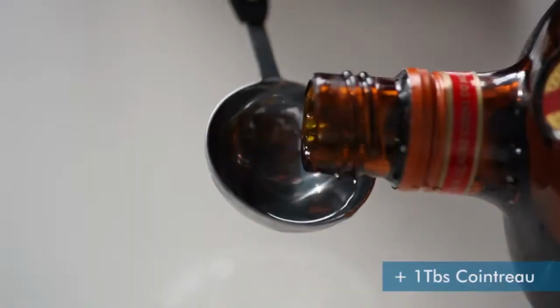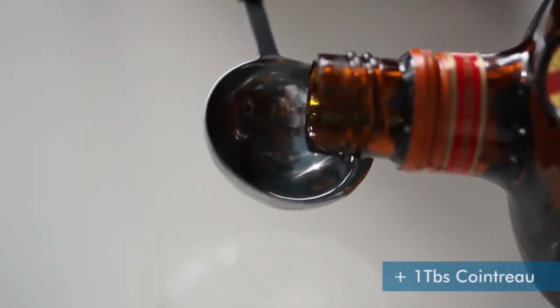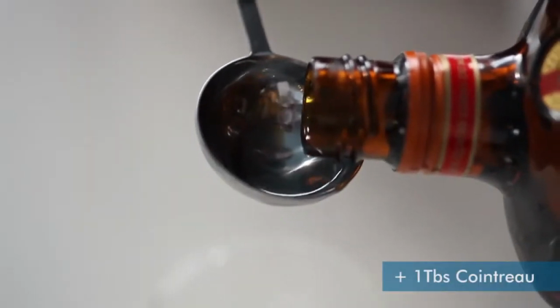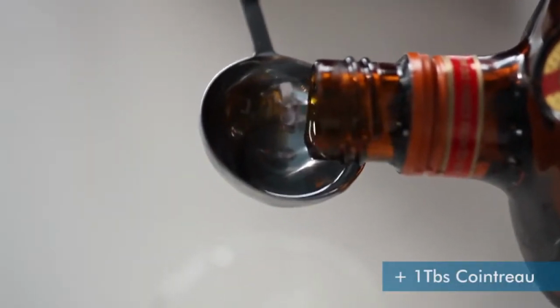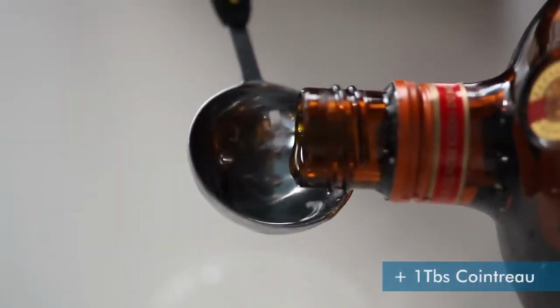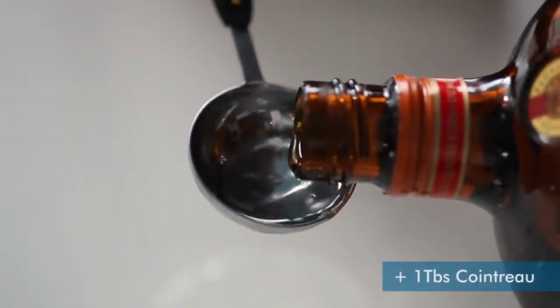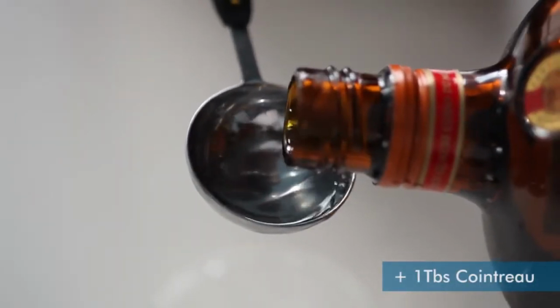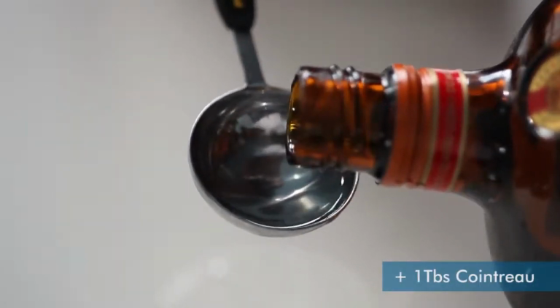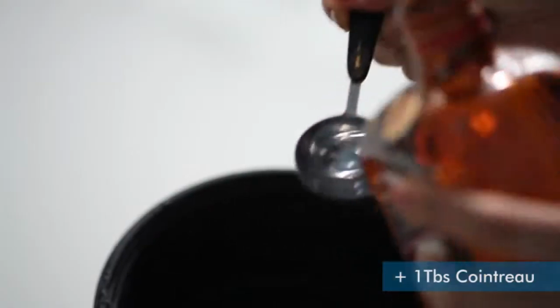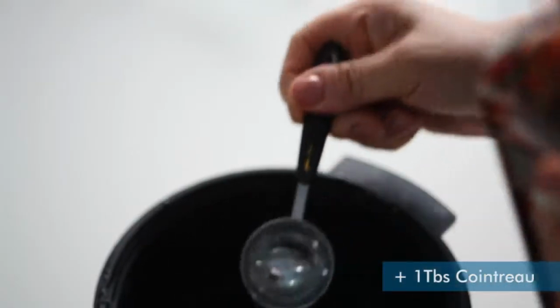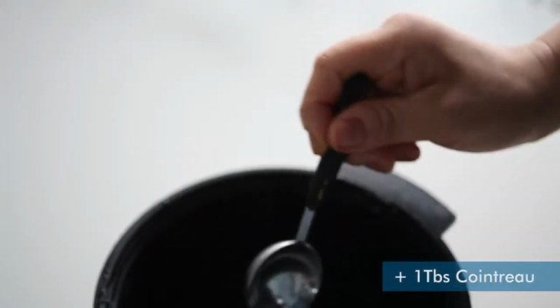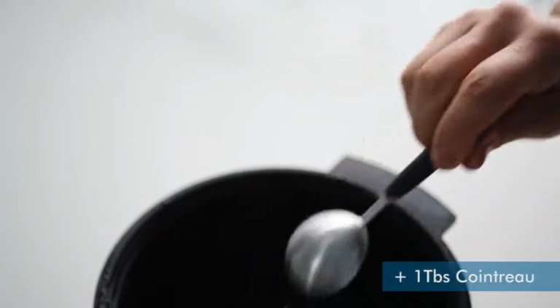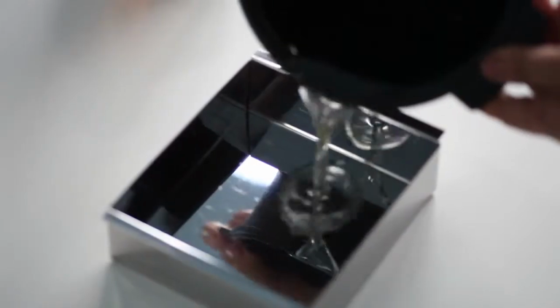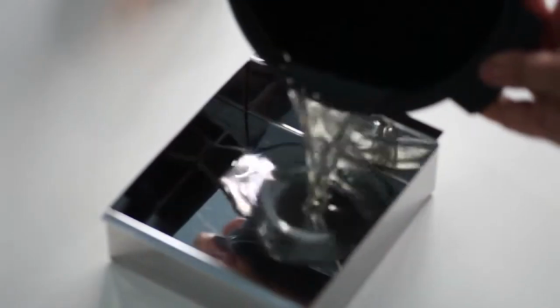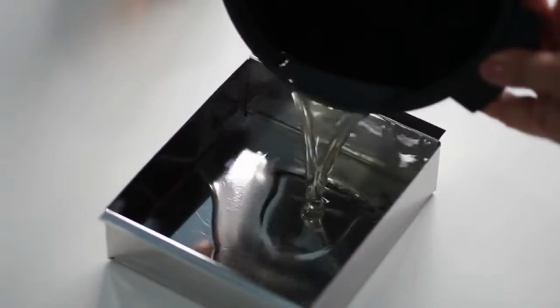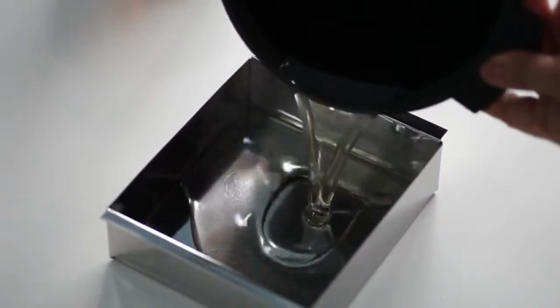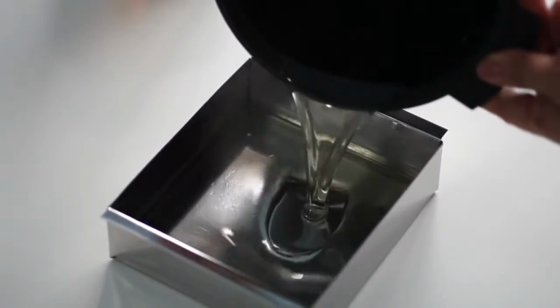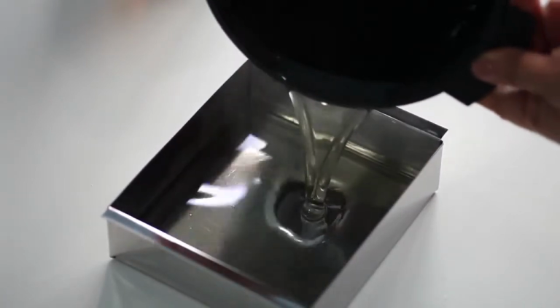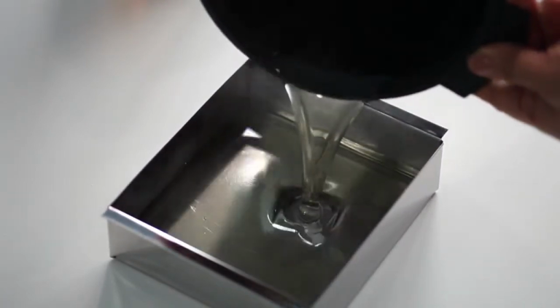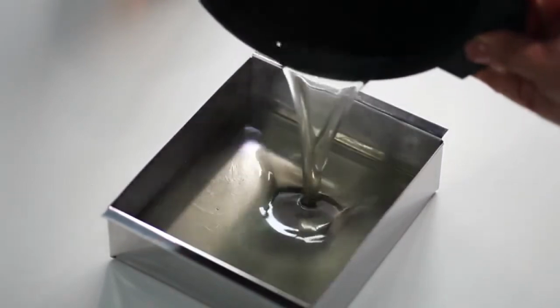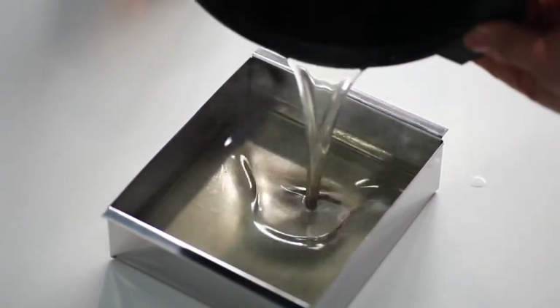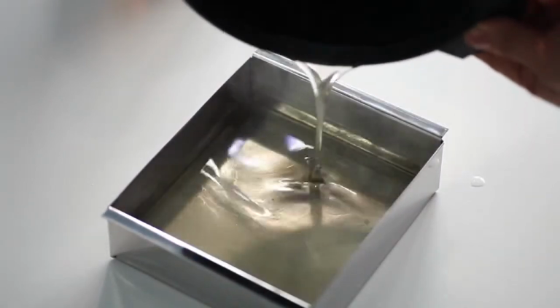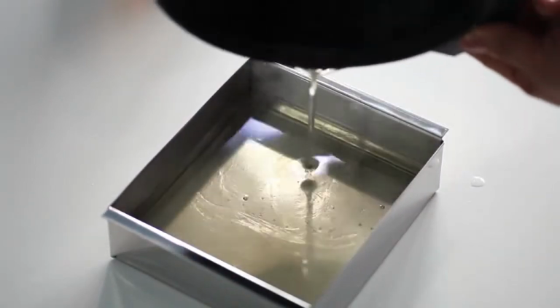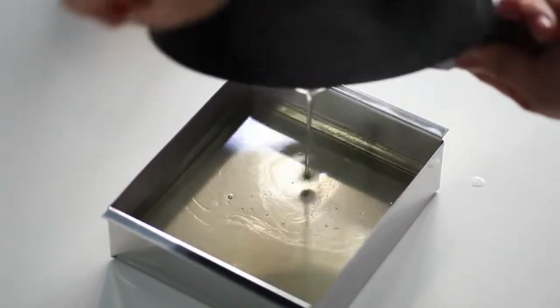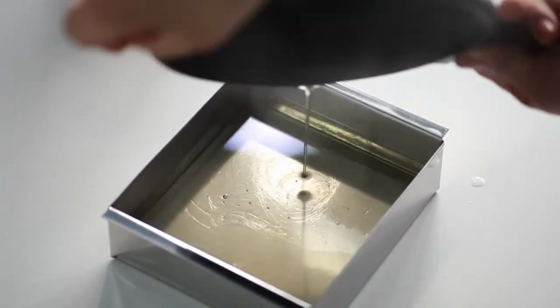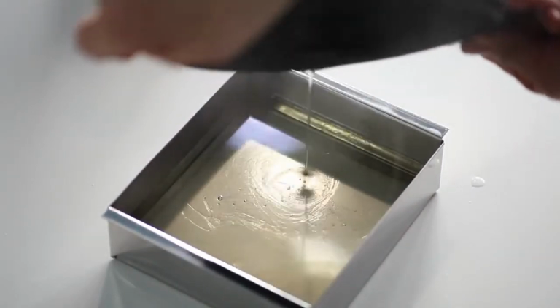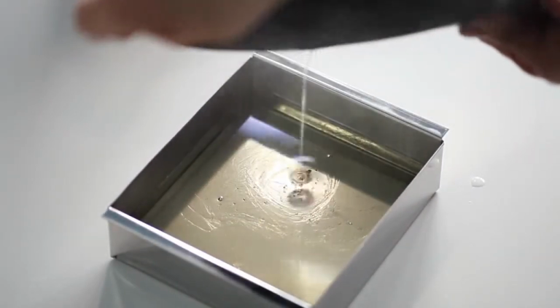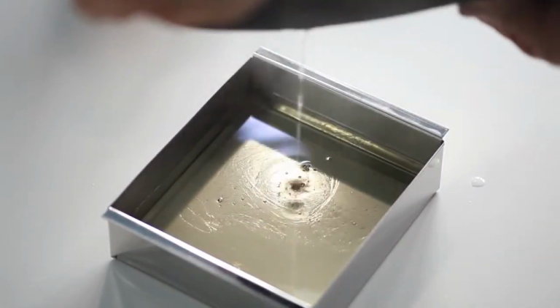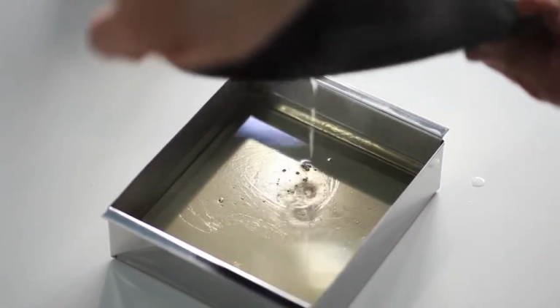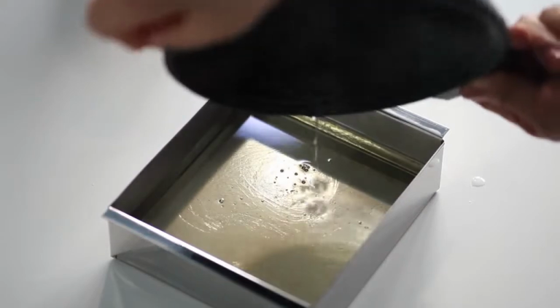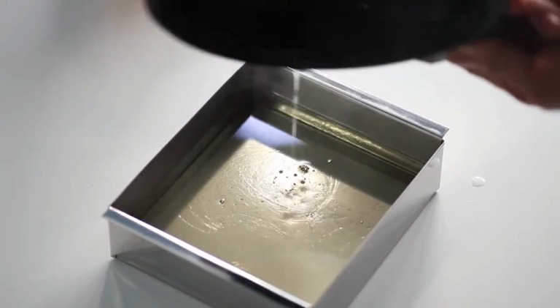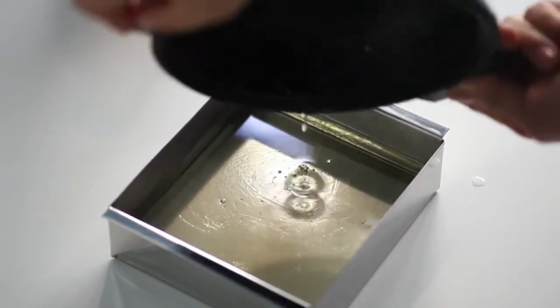Next, add kuantro and pour, while still hot, into a nagashikan, which is a pan with a removable bottom.